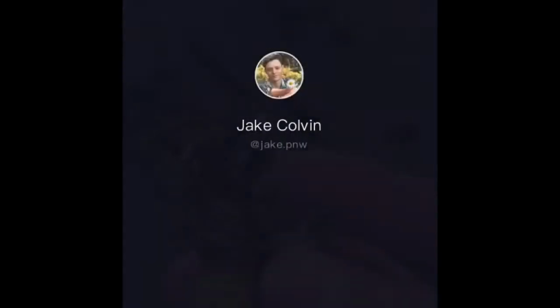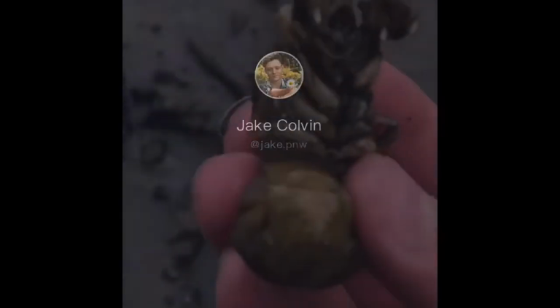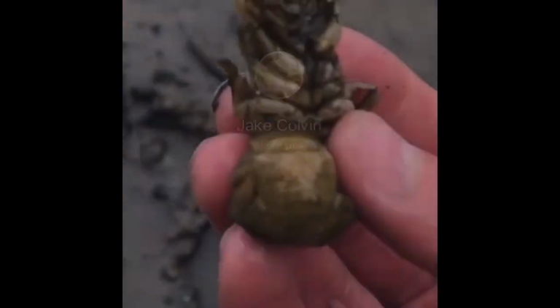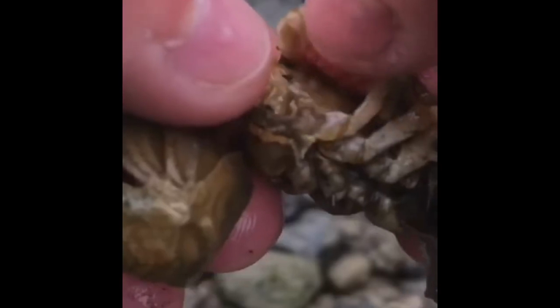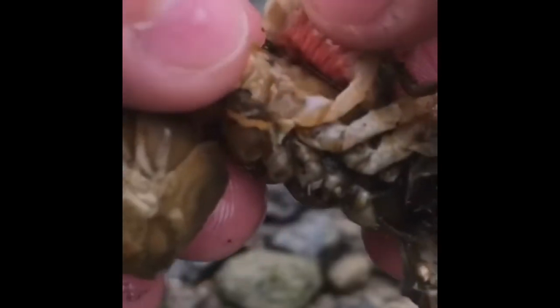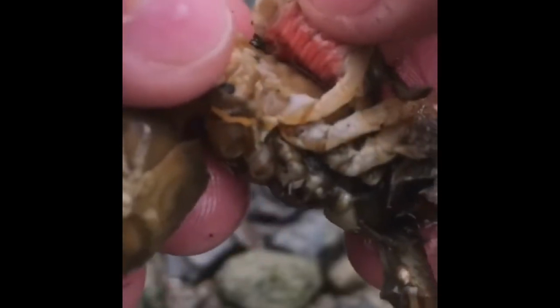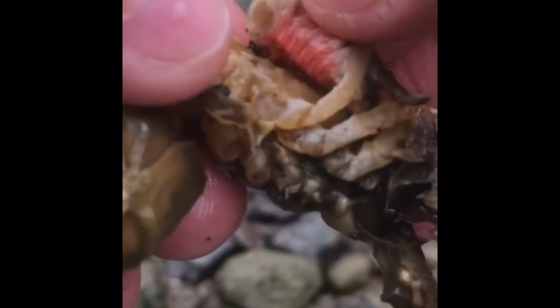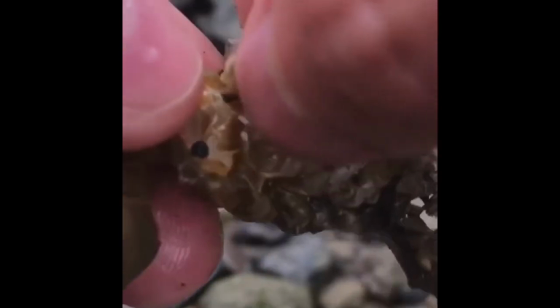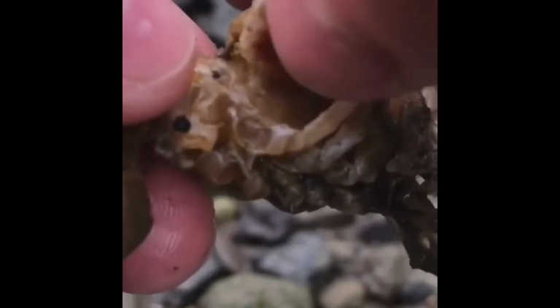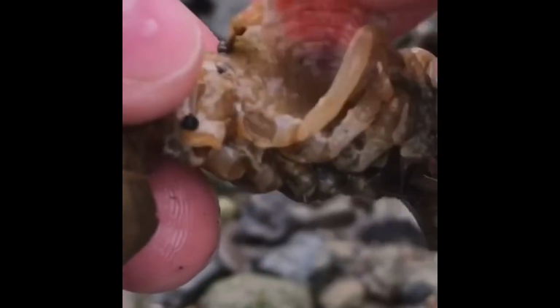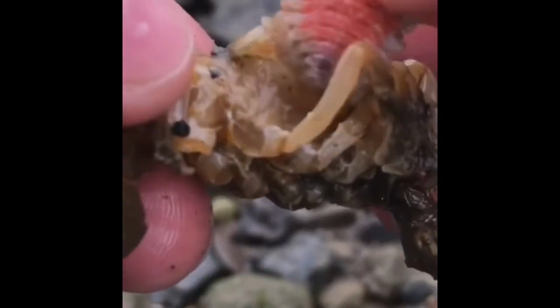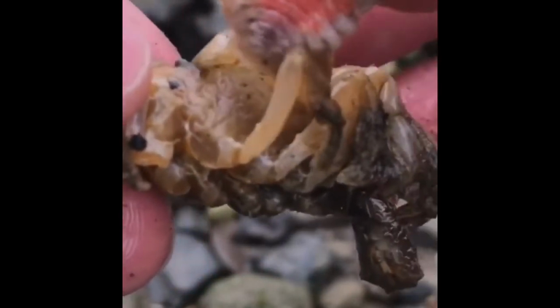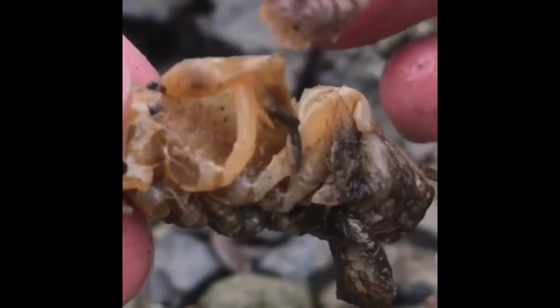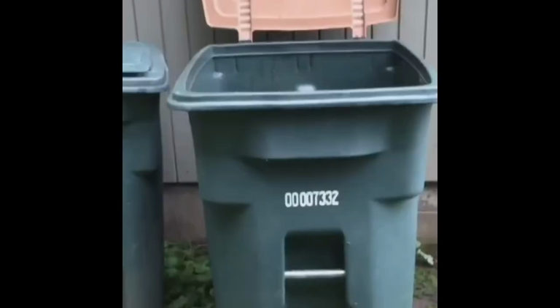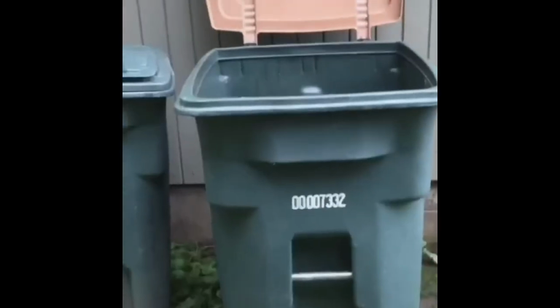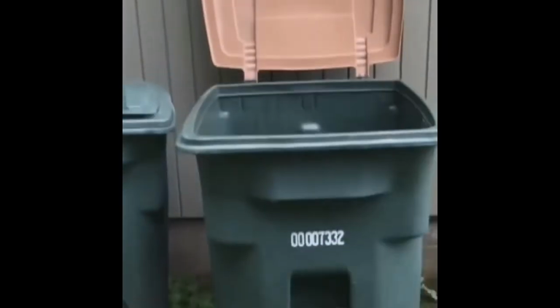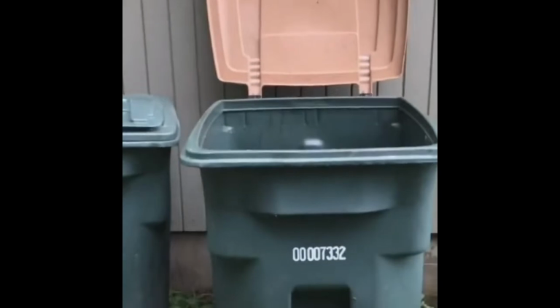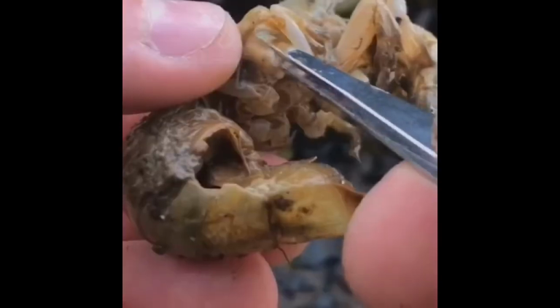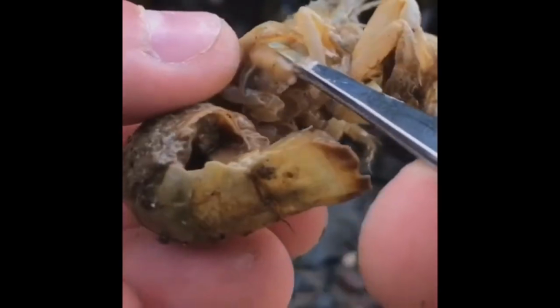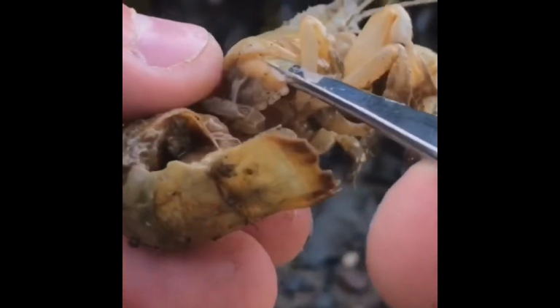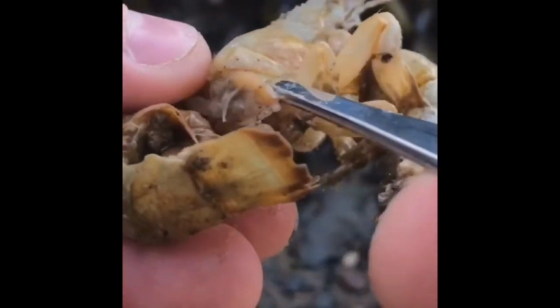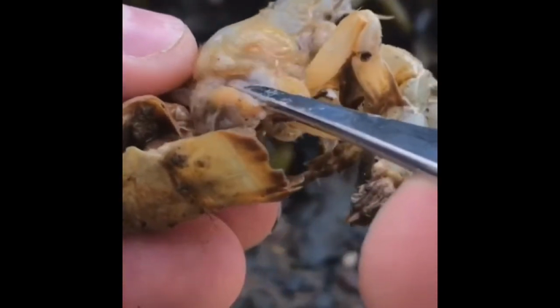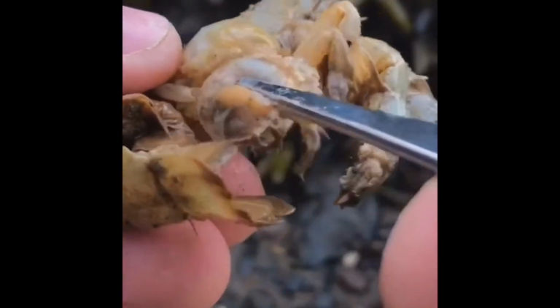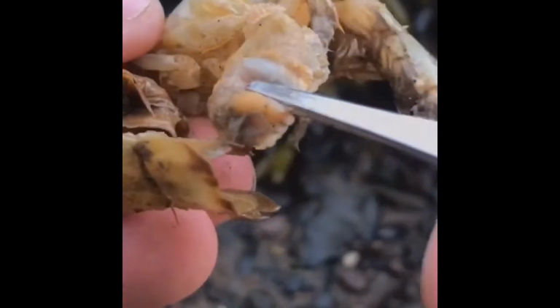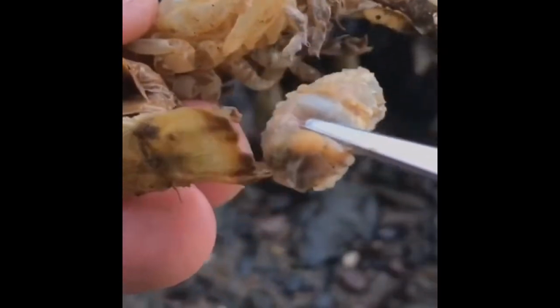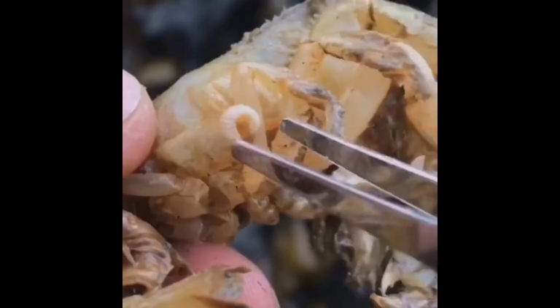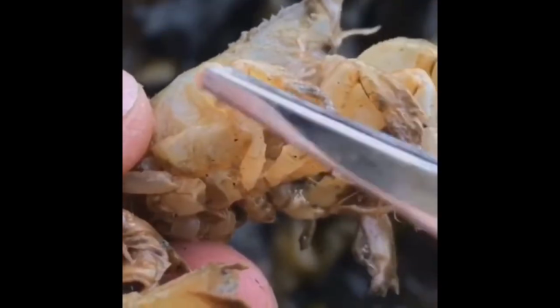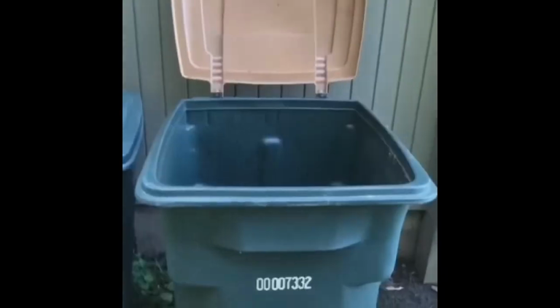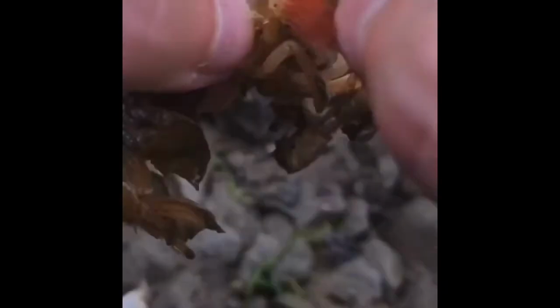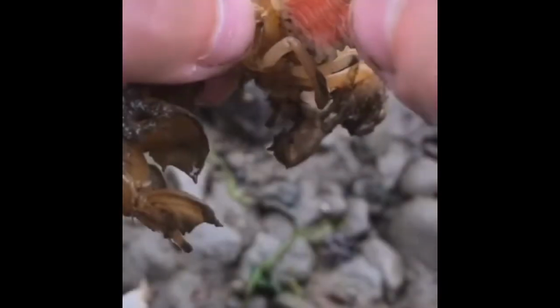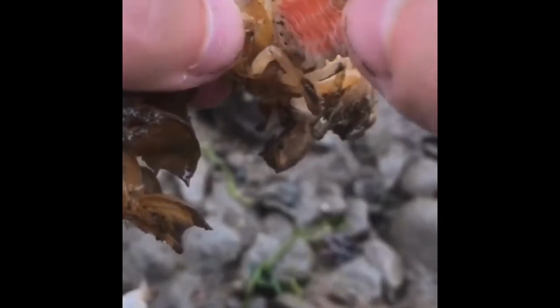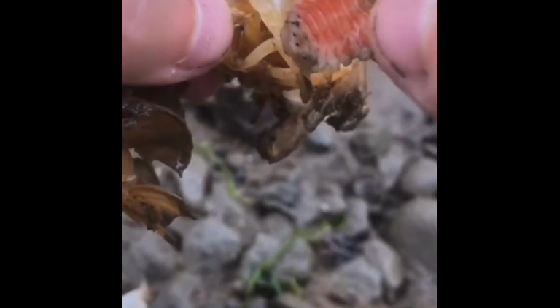I'm so glad everyone's enjoying the shrimp parasite removal videos. If you want to see more, as well as brand new compilations, then go find me on YouTube by clicking the little play button in my bio. Be sure to subscribe and hit that notification bell. Thank you.